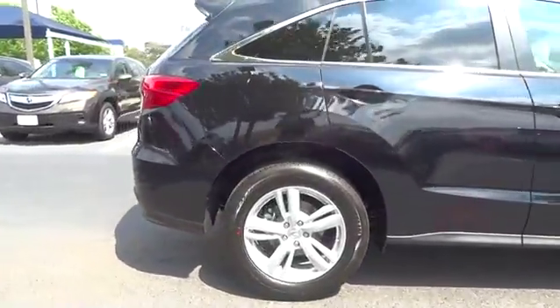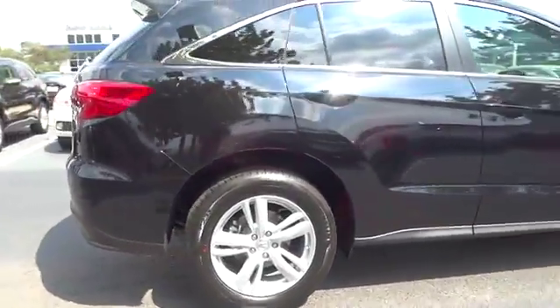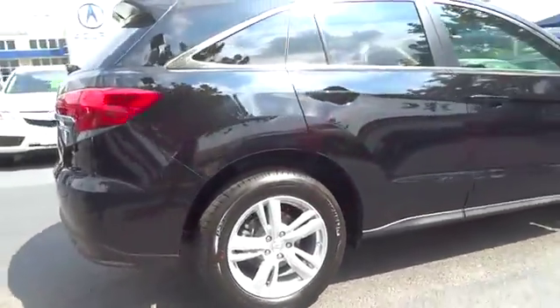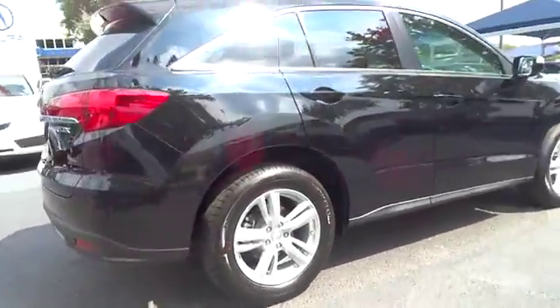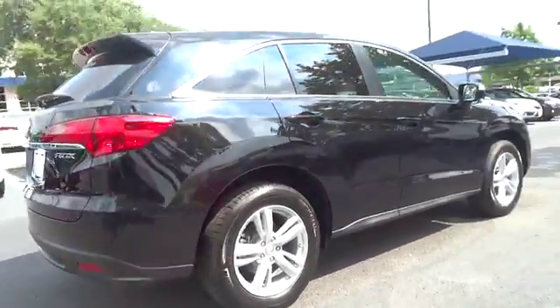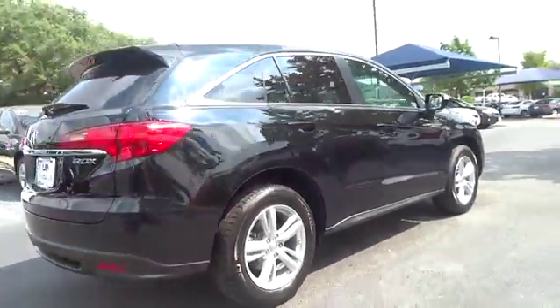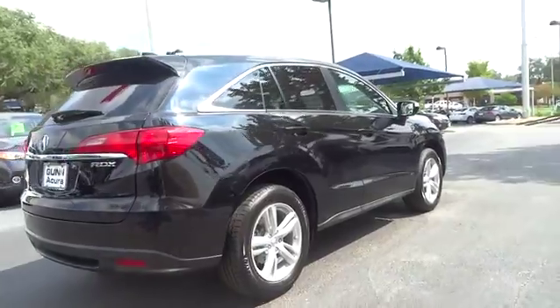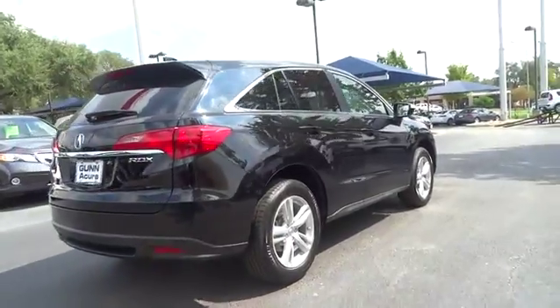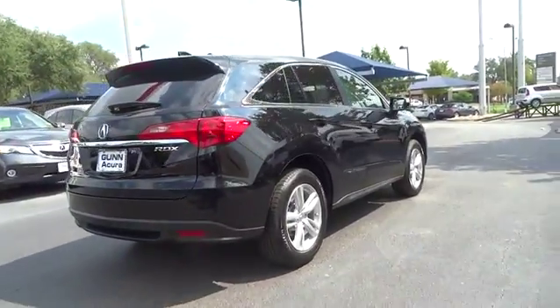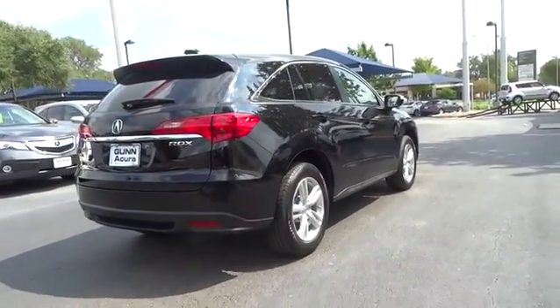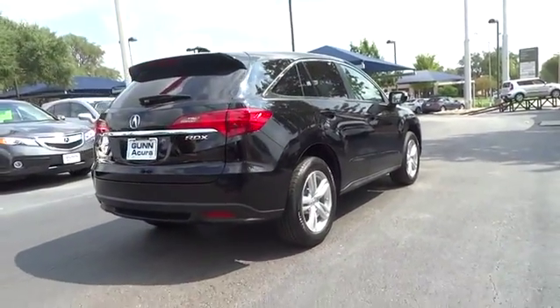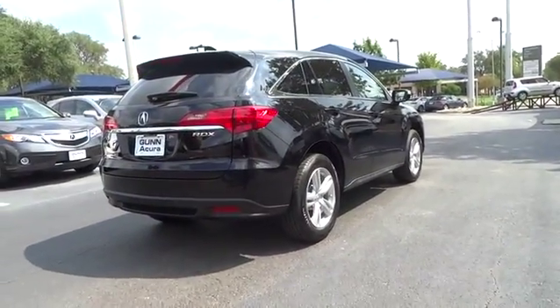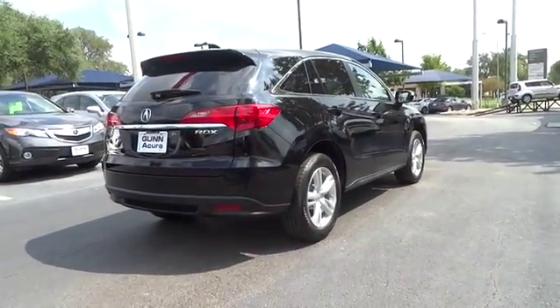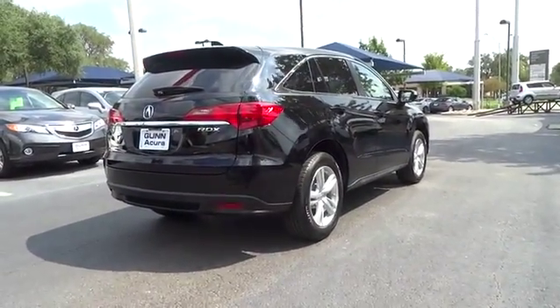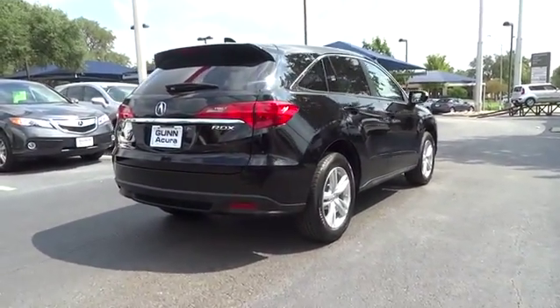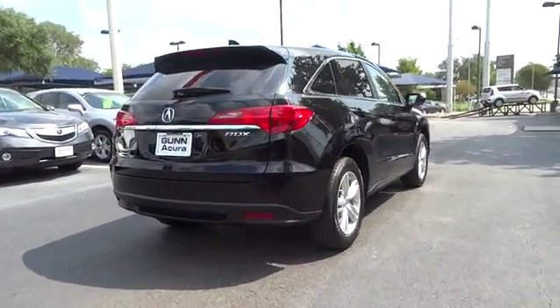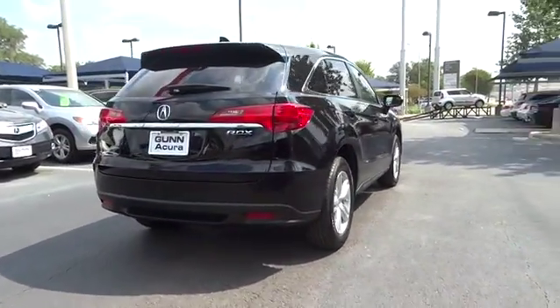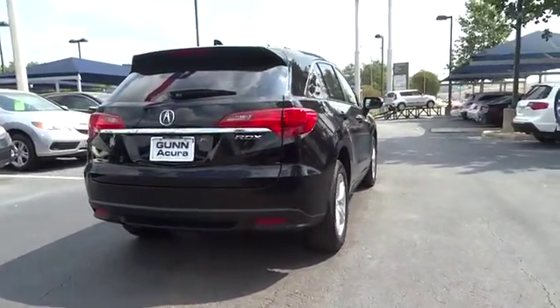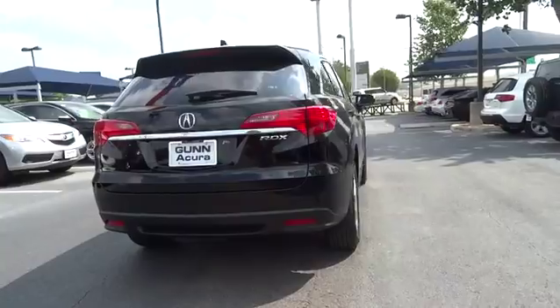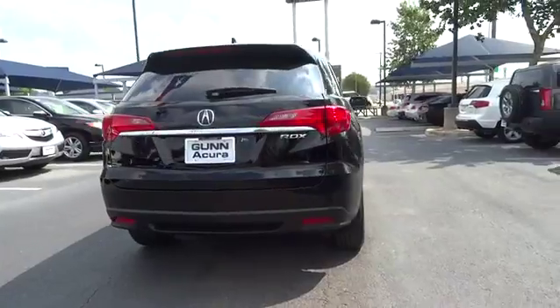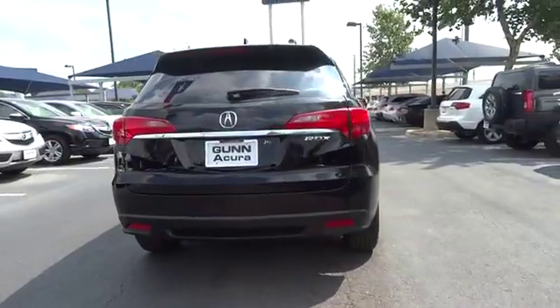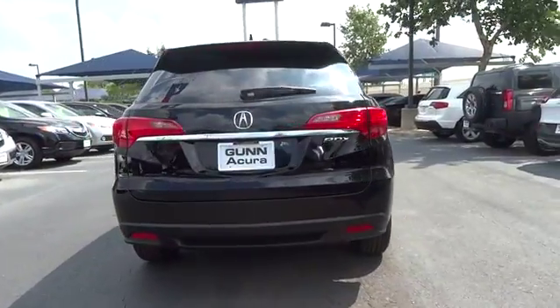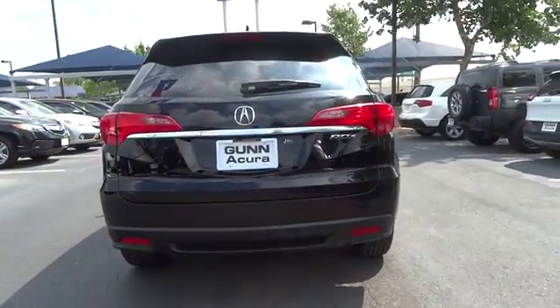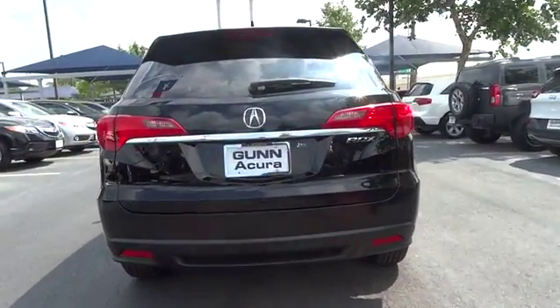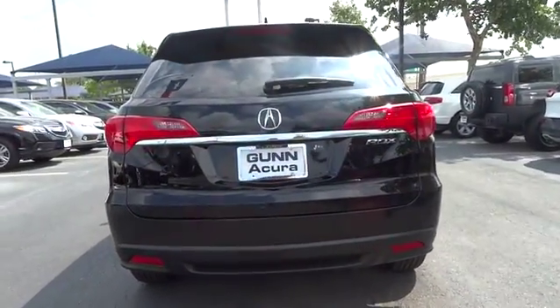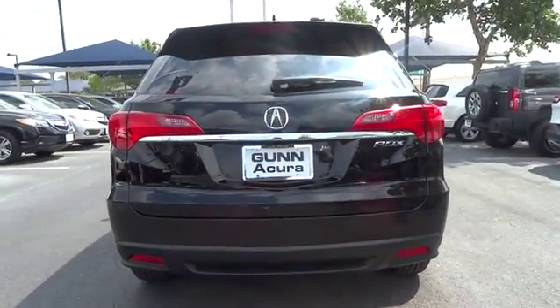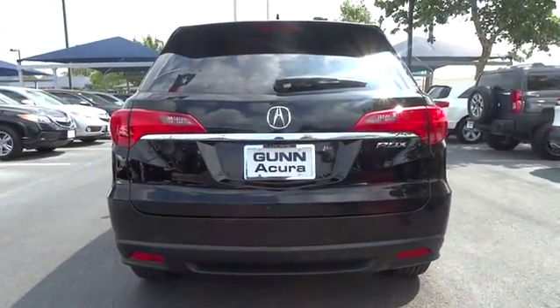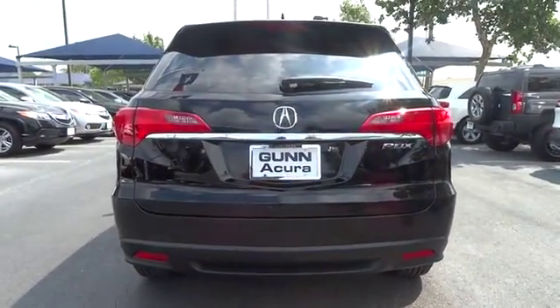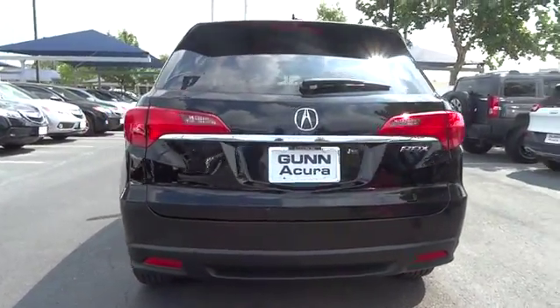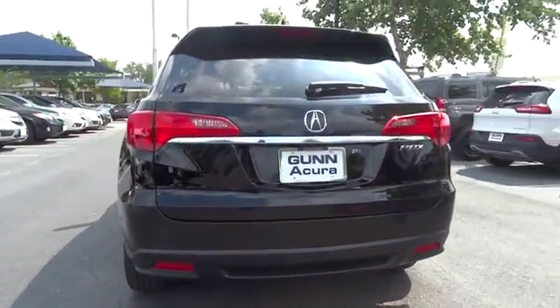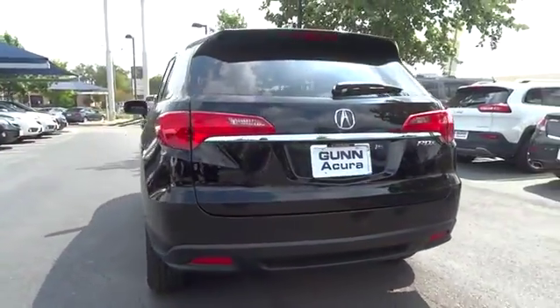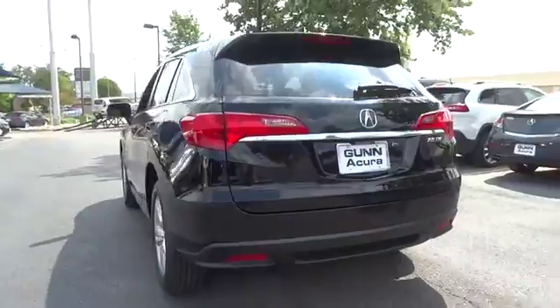Stability control, traction control, anti-lock braking system, navigation system, power lift gate, power passenger seat, steering wheel audio control, power steering, driver airbag.